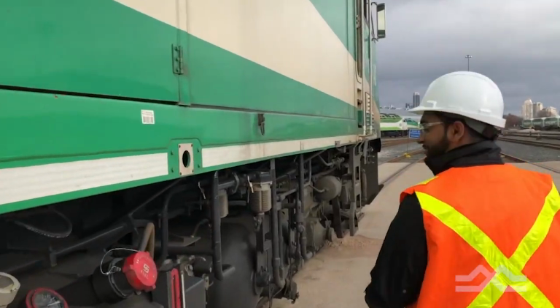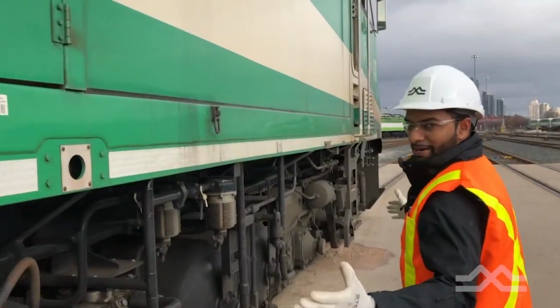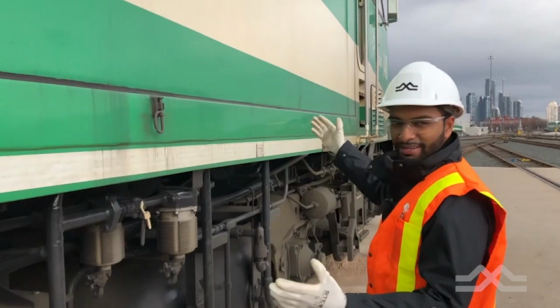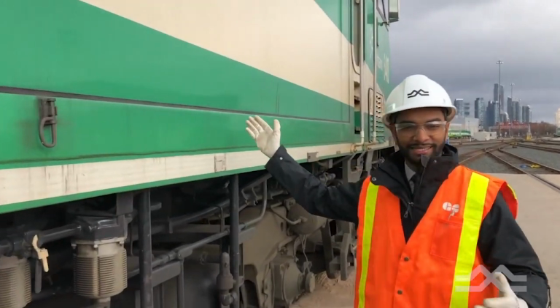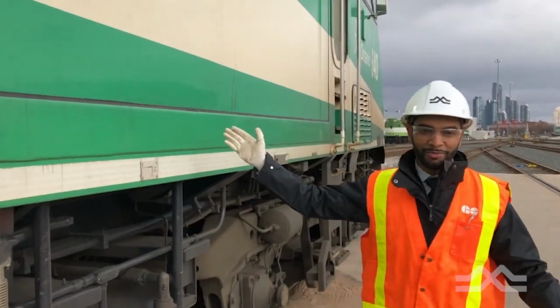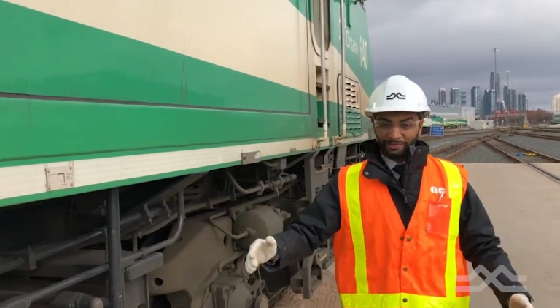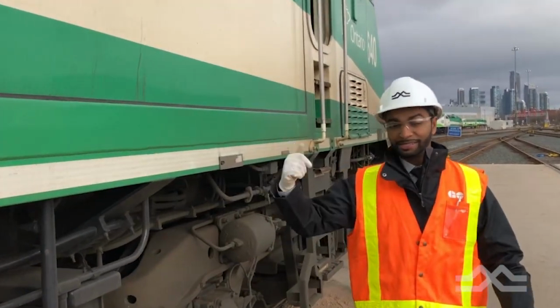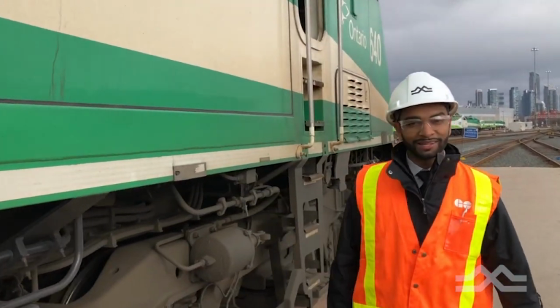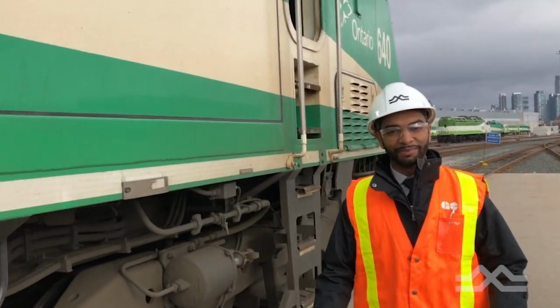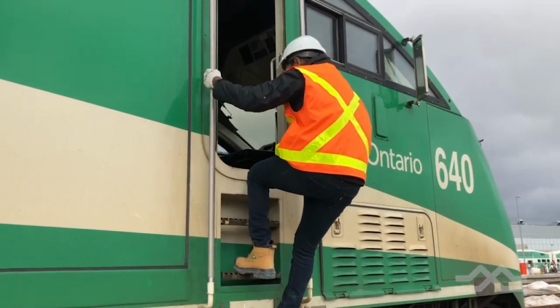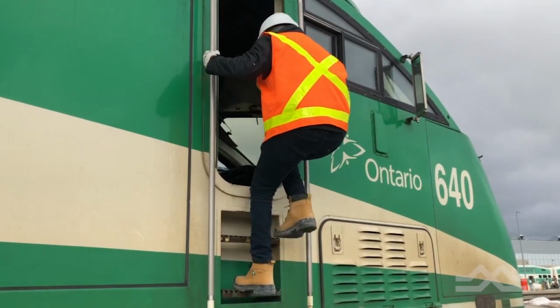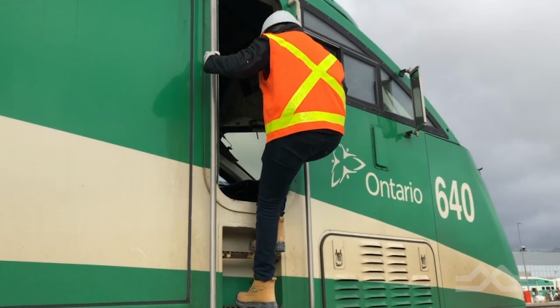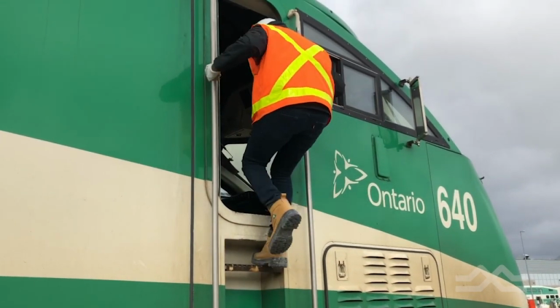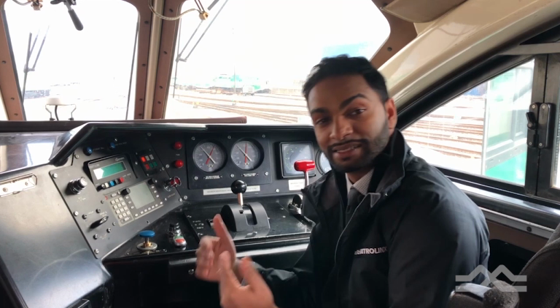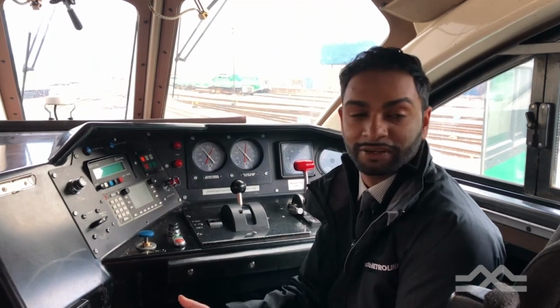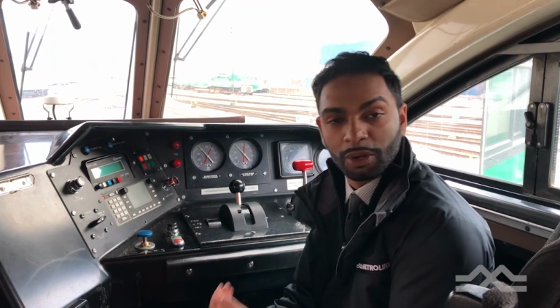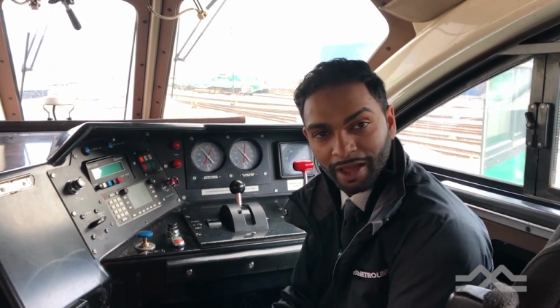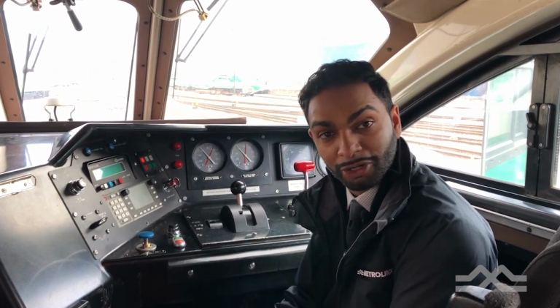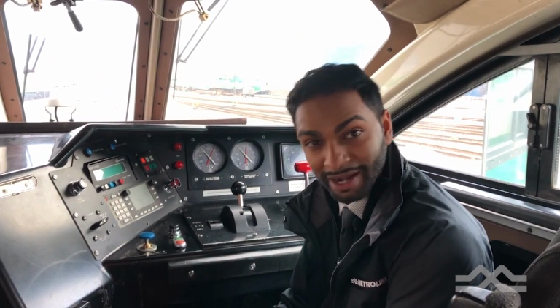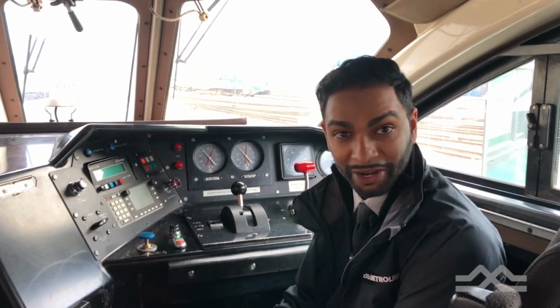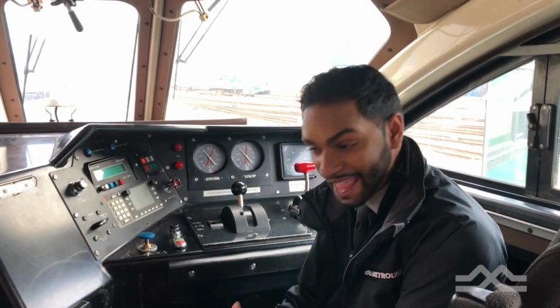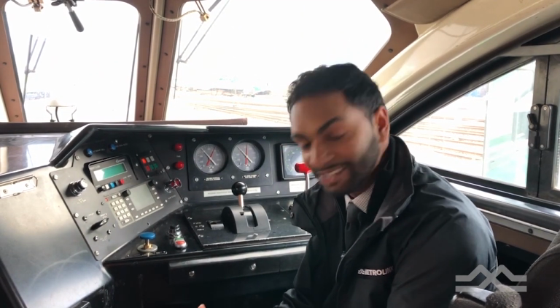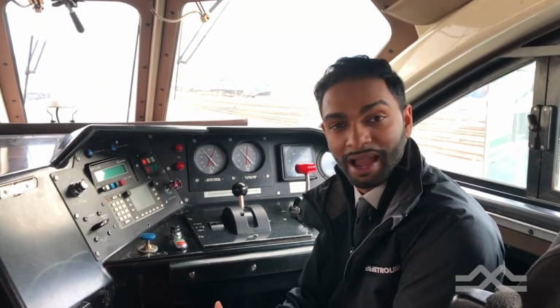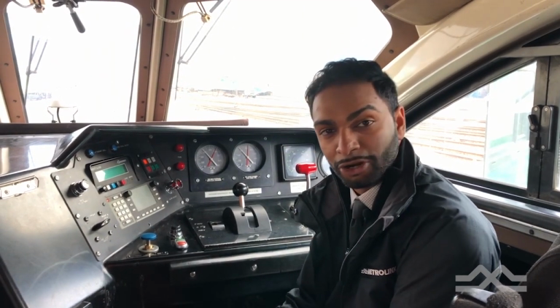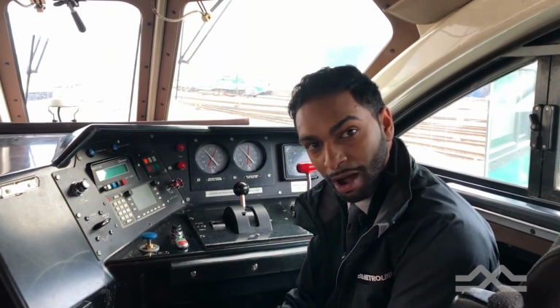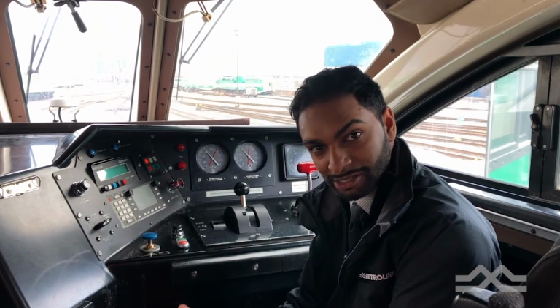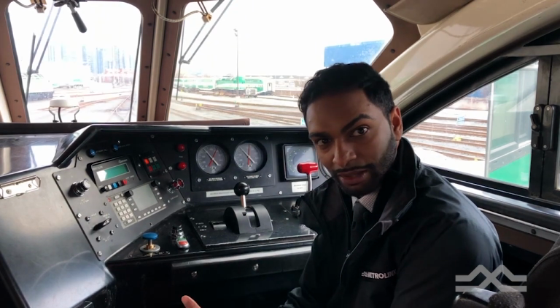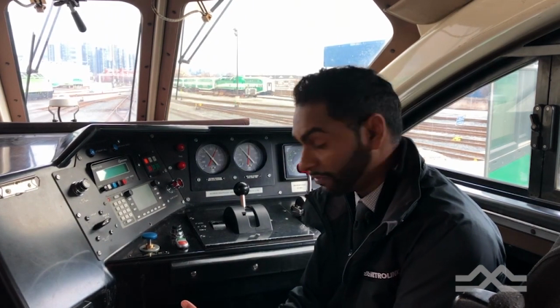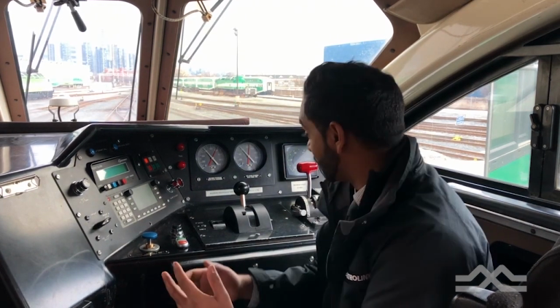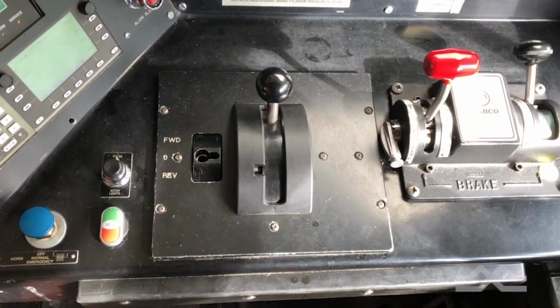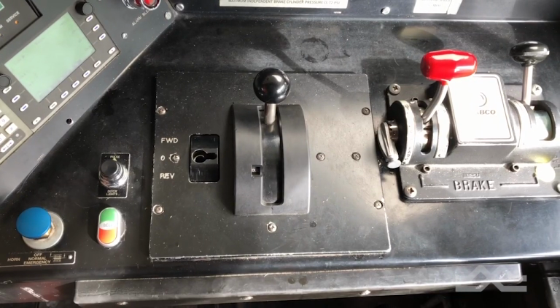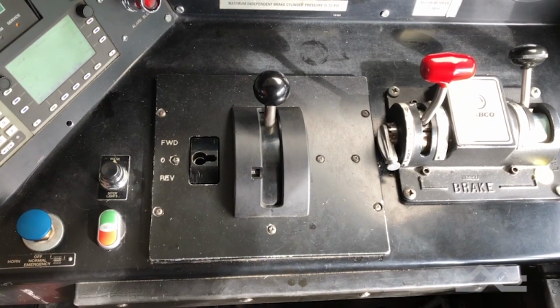So here we are. This is the locomotive, and this is what I was talking about. This is the seat for the qualified commuter train operator. At any given time there are two operators inside the locomotive, and this is what they work with.